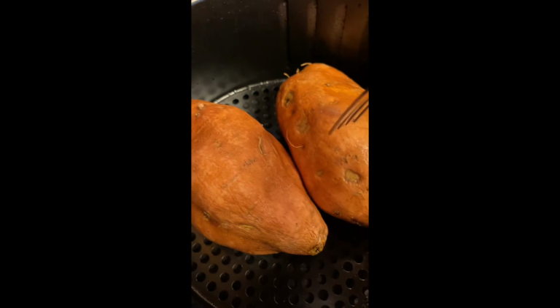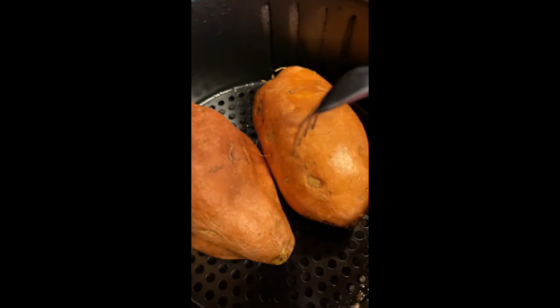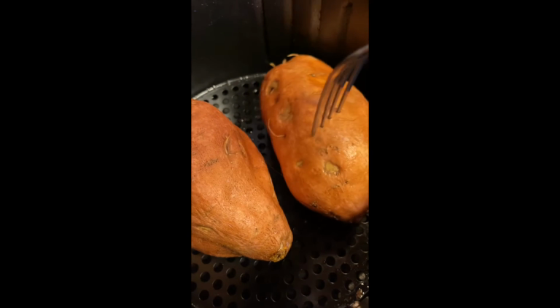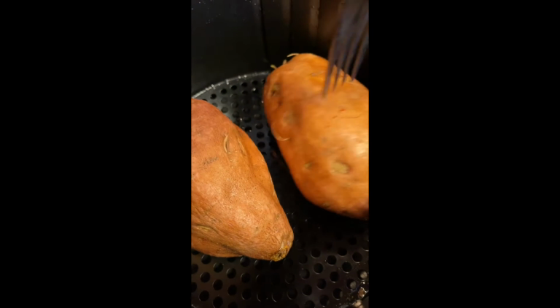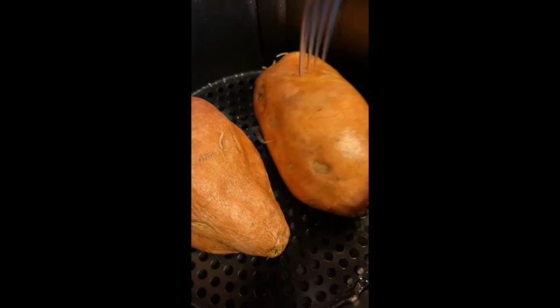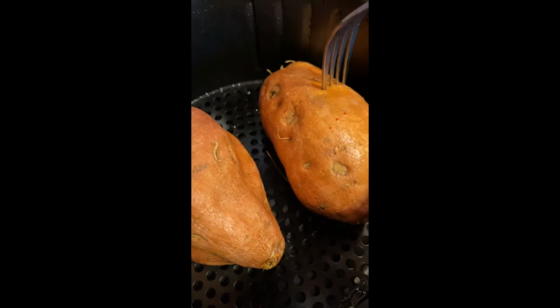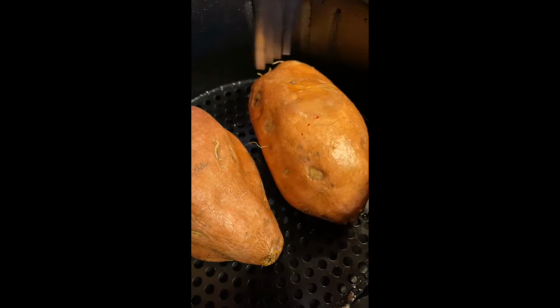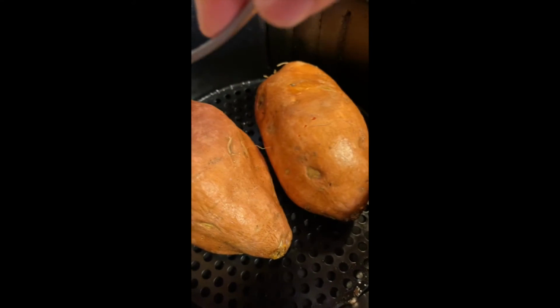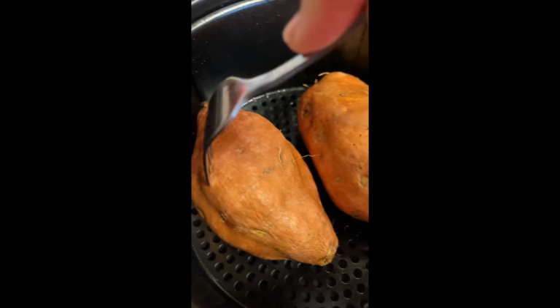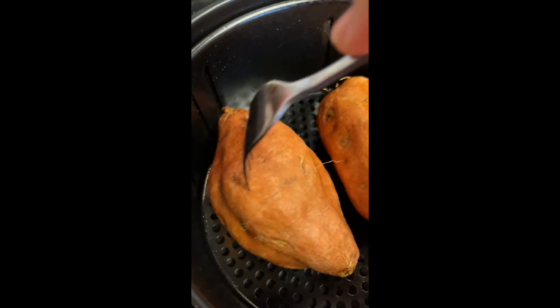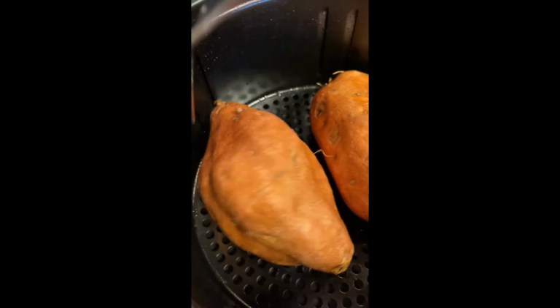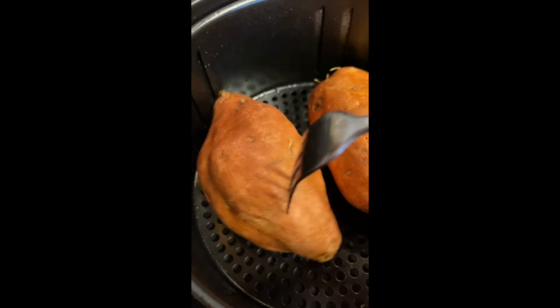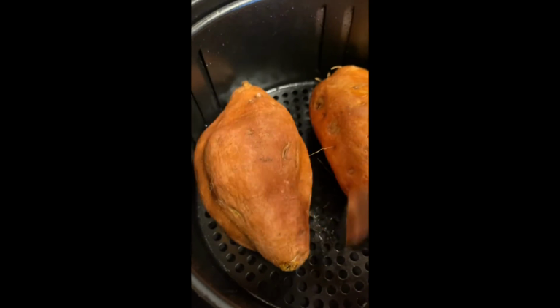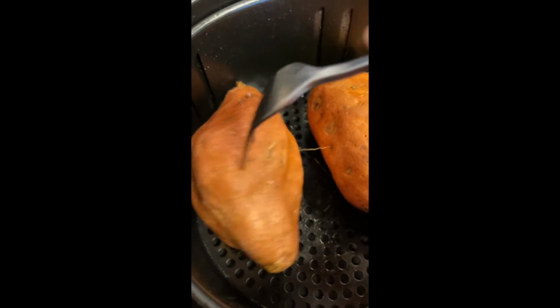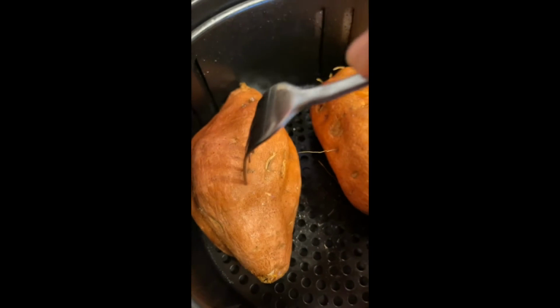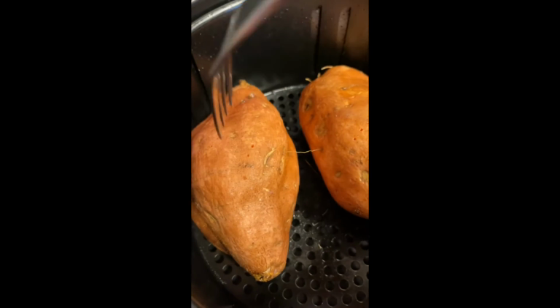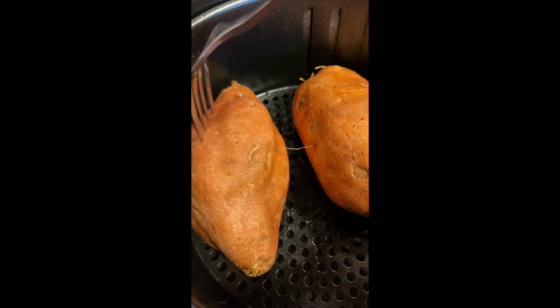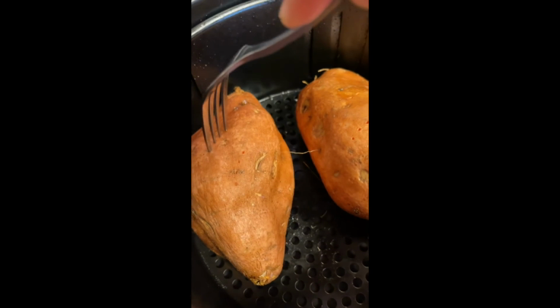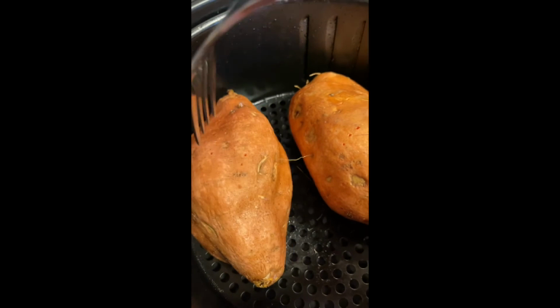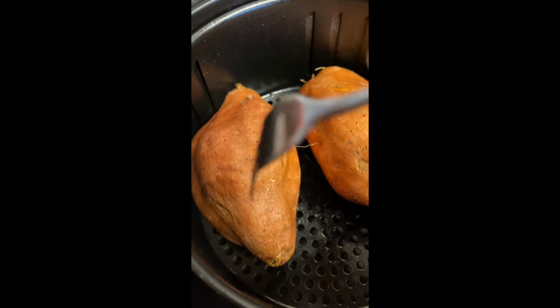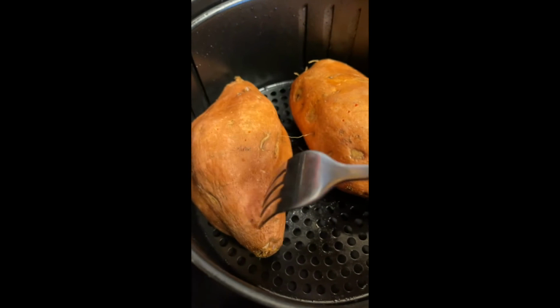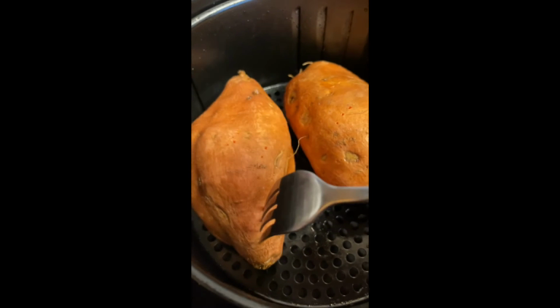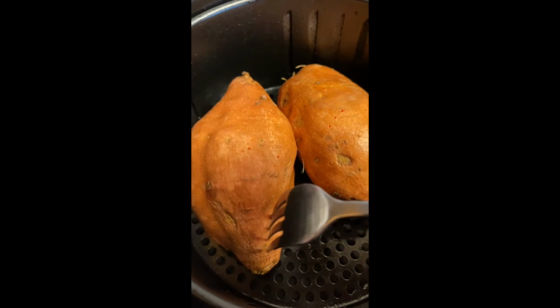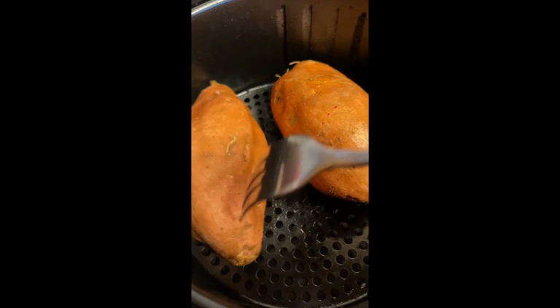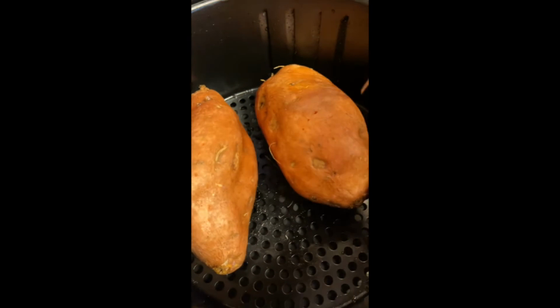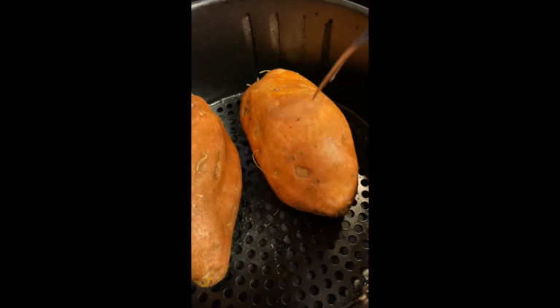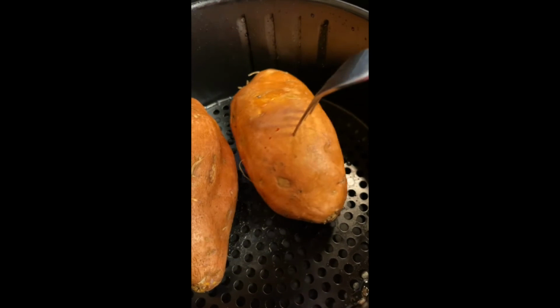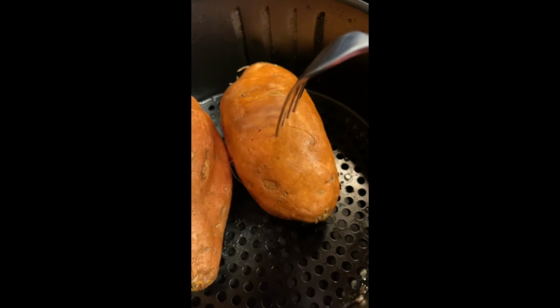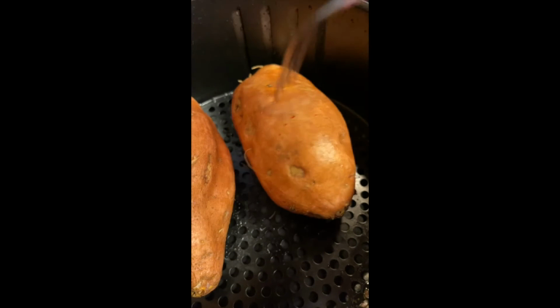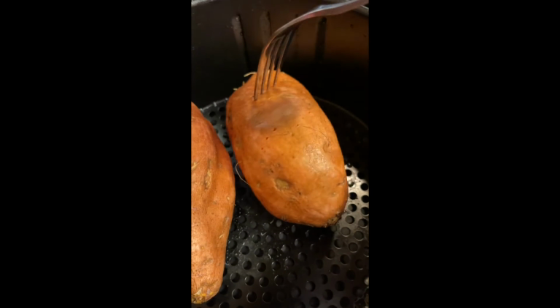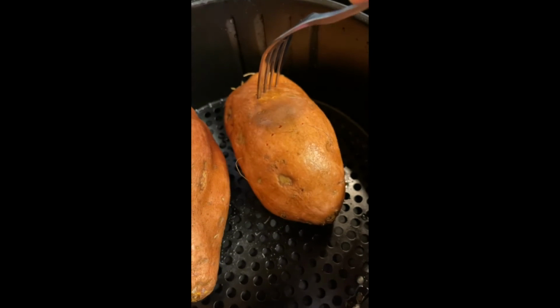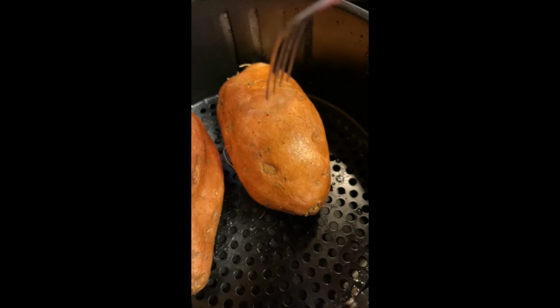To make this recipe, you can either bake your sweet potatoes in the oven at 400 degrees for 45 minutes, or you can use an air fryer. Be sure to poke holes in the potatoes to help release some of the steam and keep the potatoes from exploding in the air fryer.